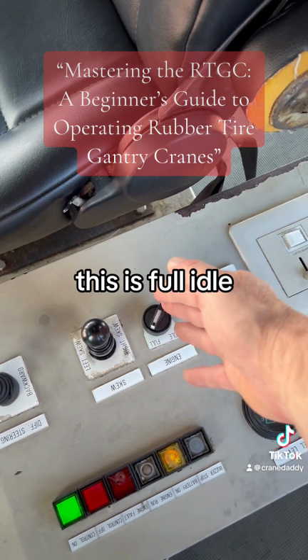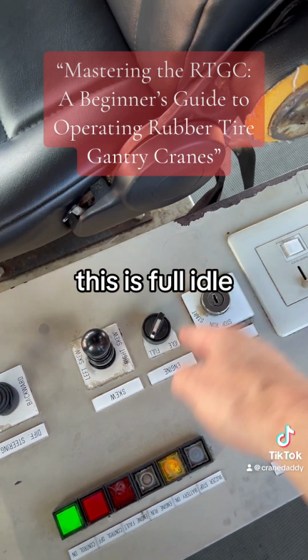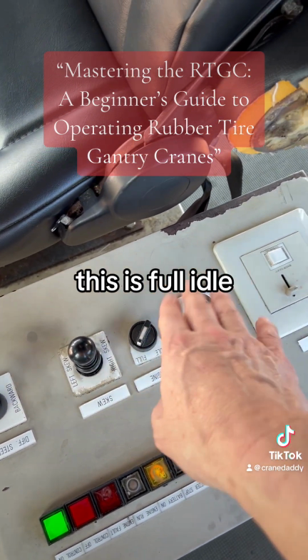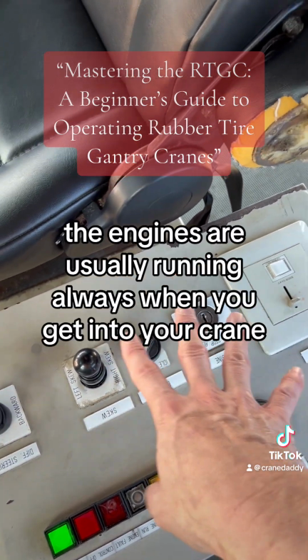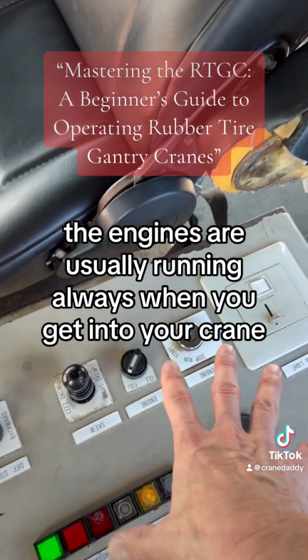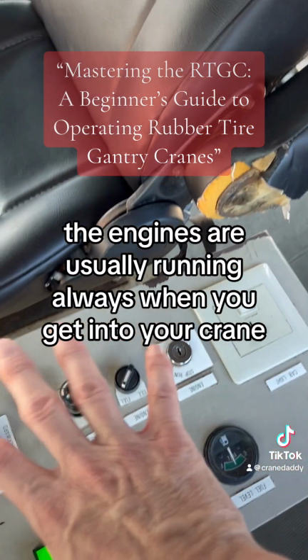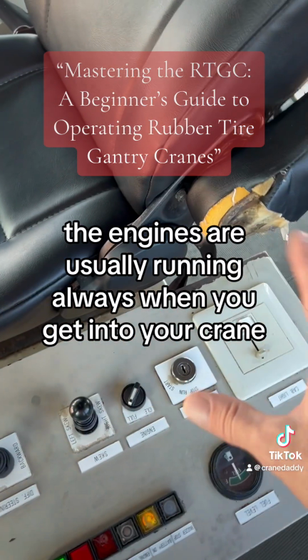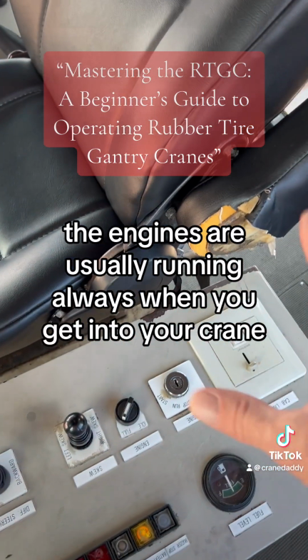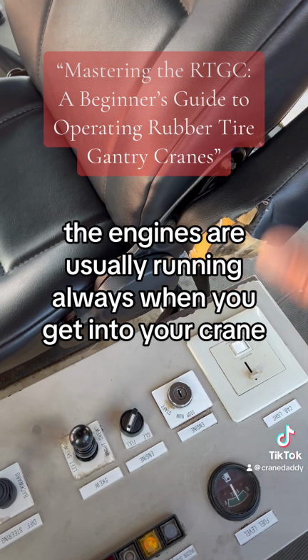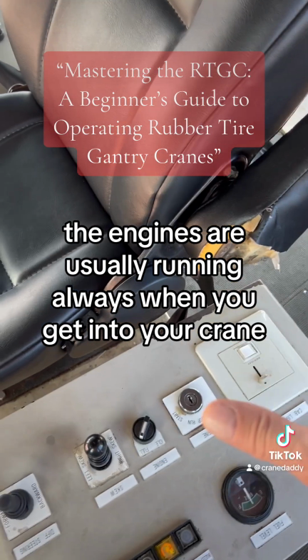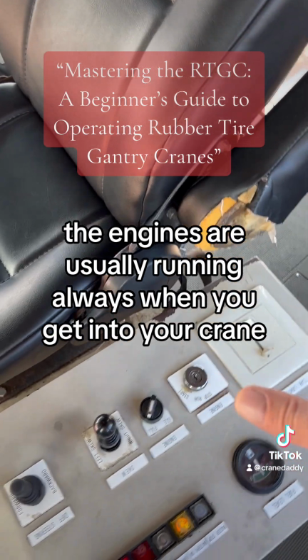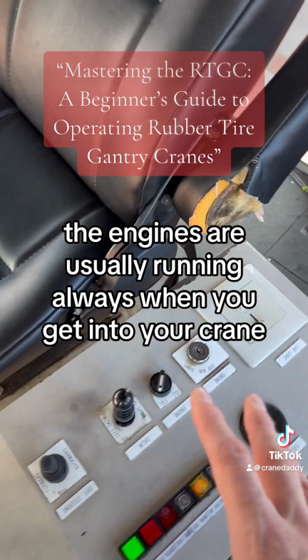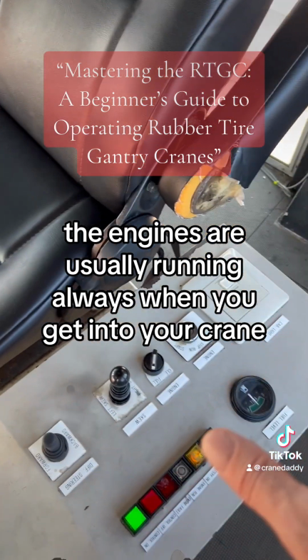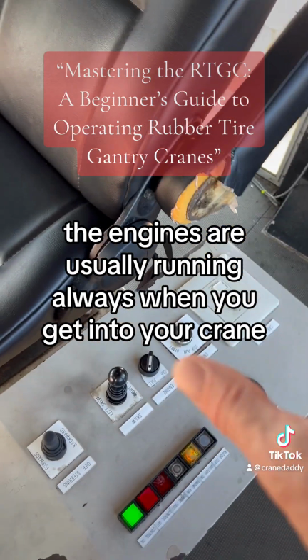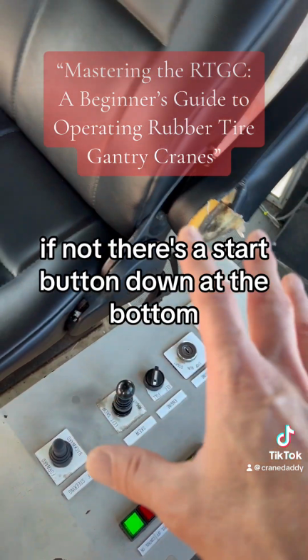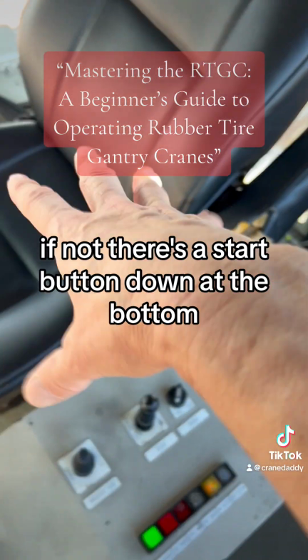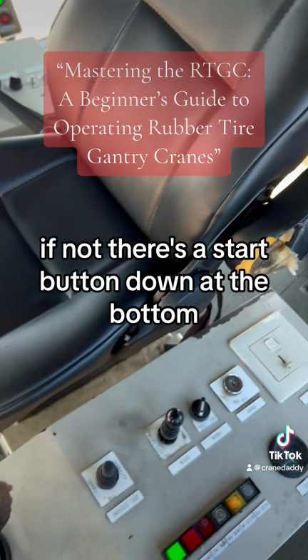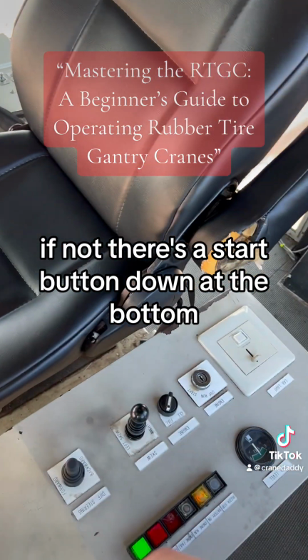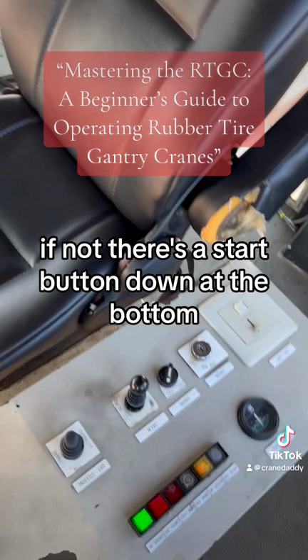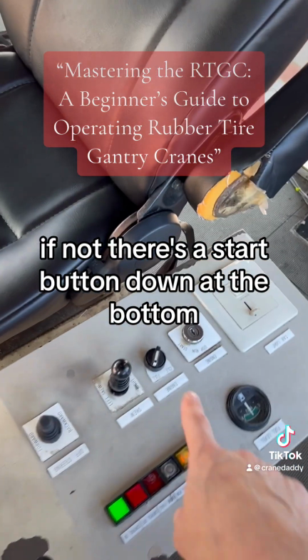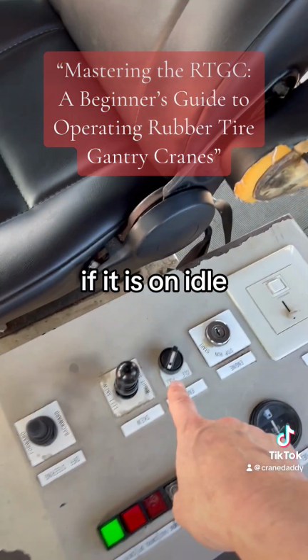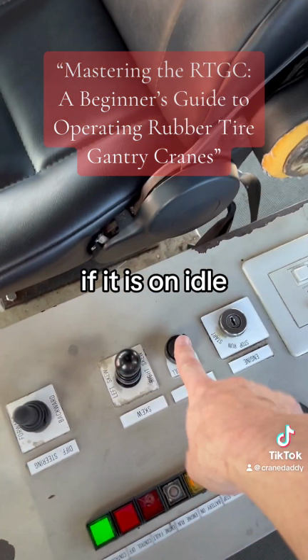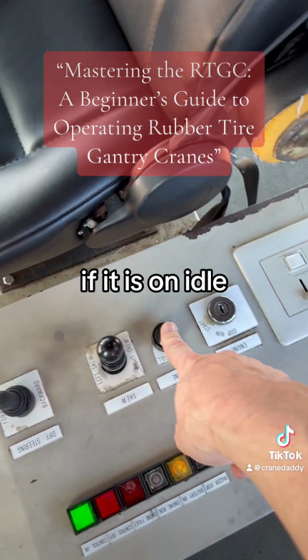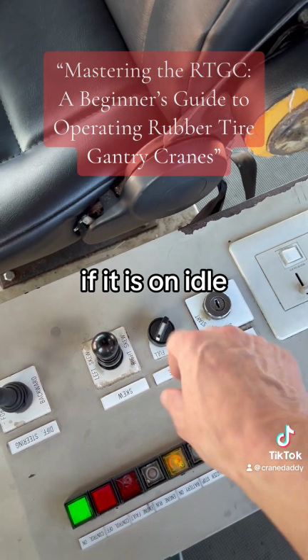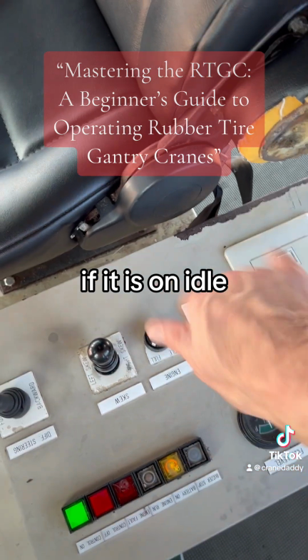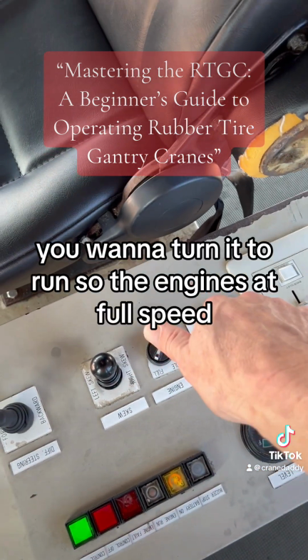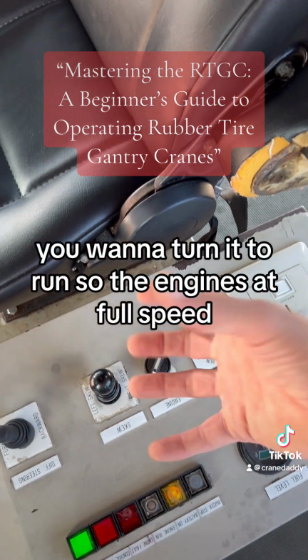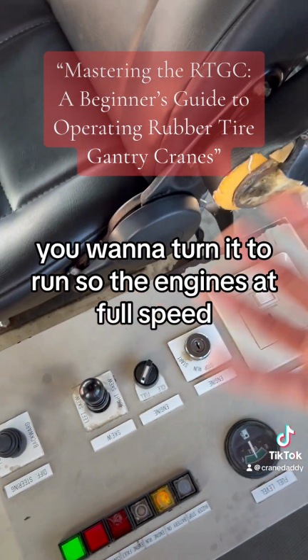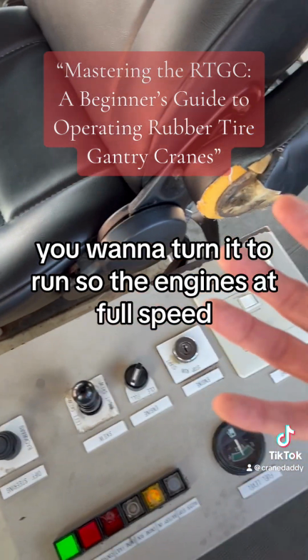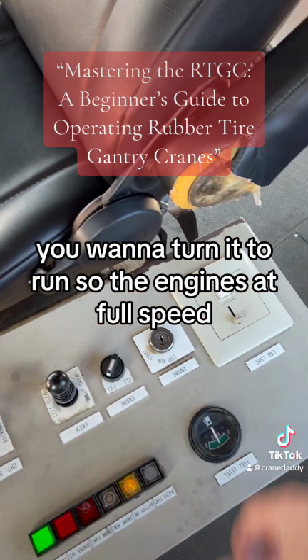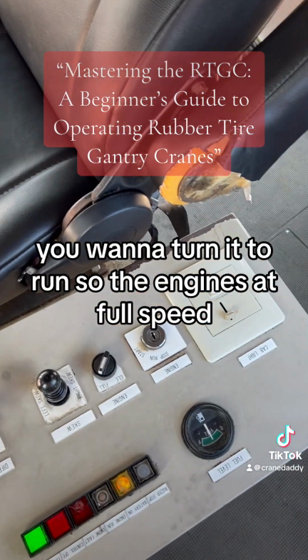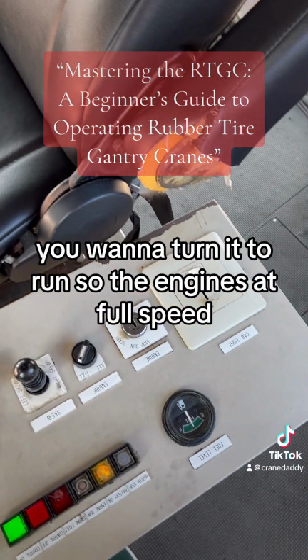This is full idle. The engines are usually running always when you get into your crane. If not, there's a start button down at the bottom. If it is on idle, you'll want to turn it to run so the engine's at full speed.